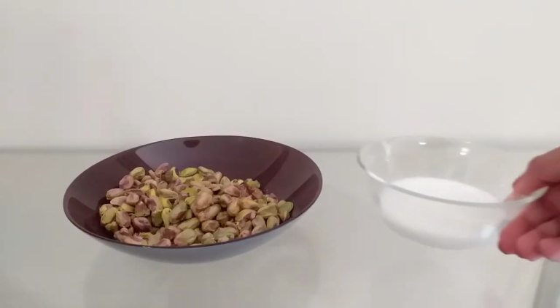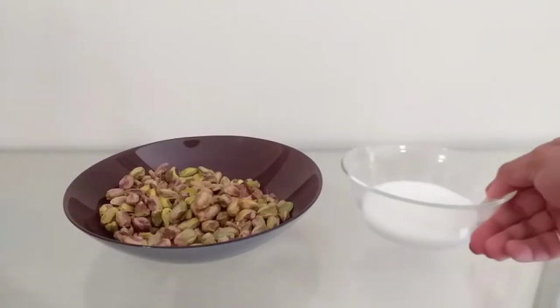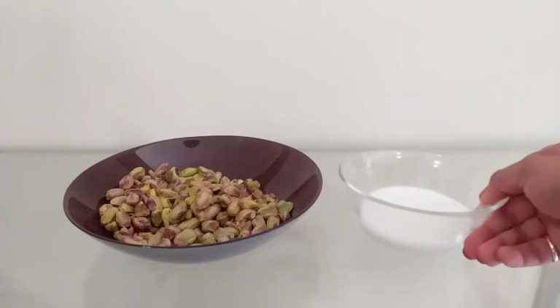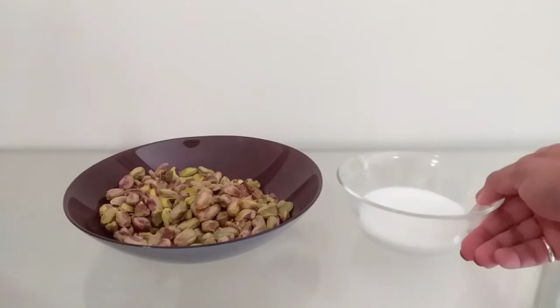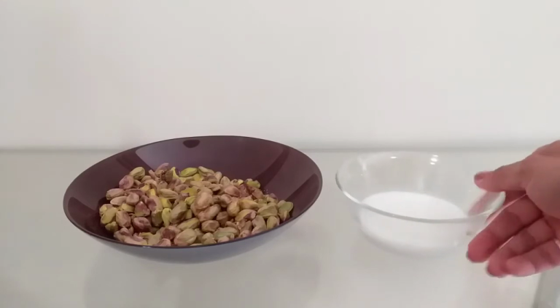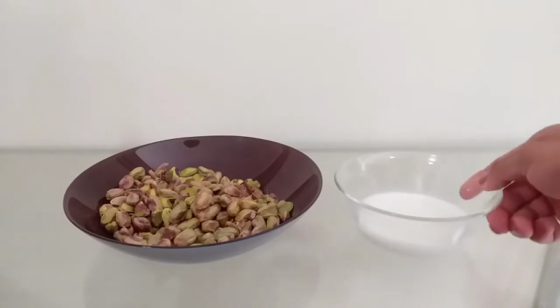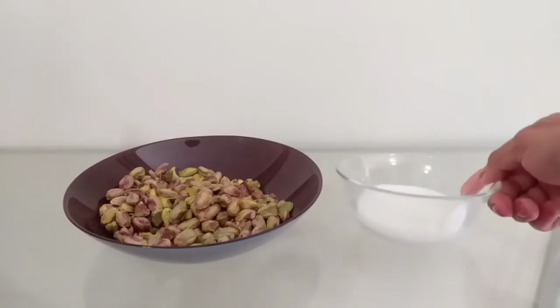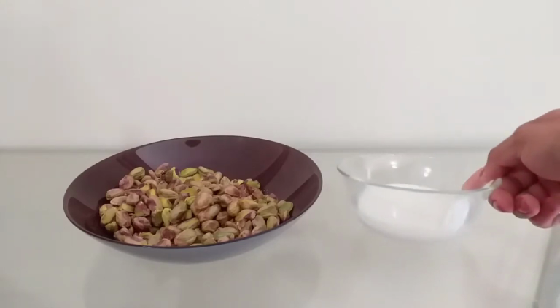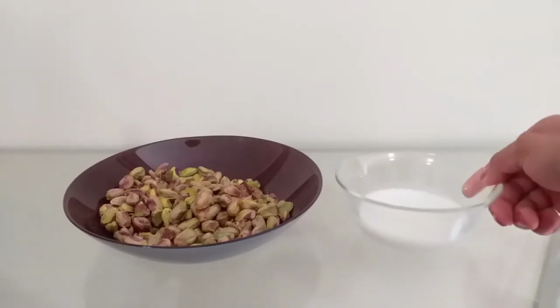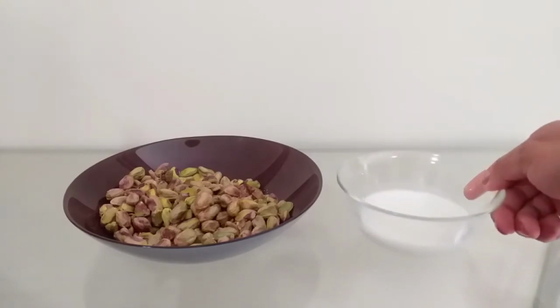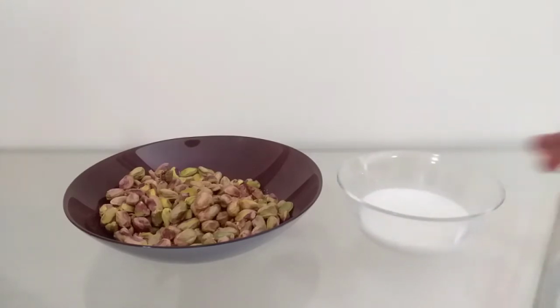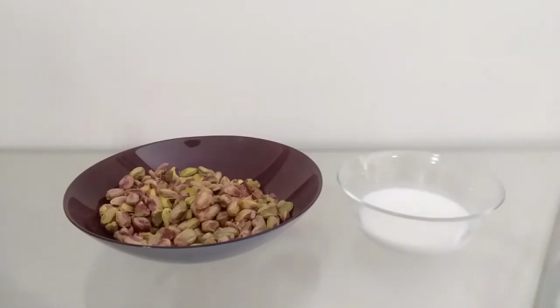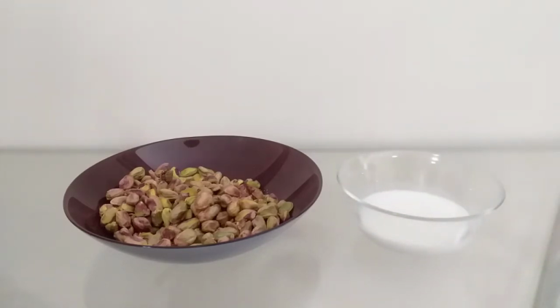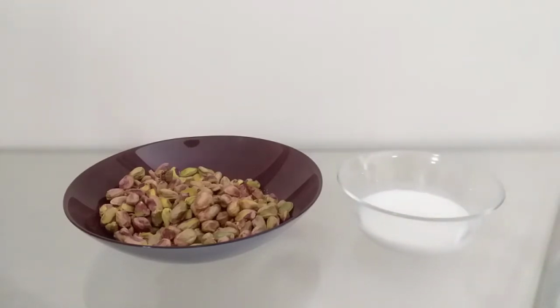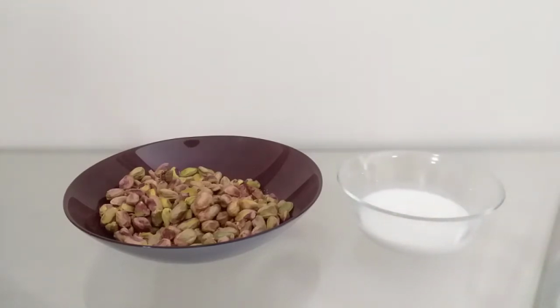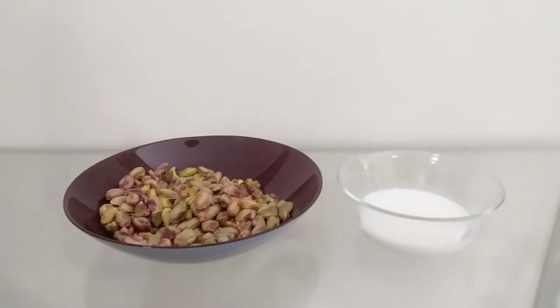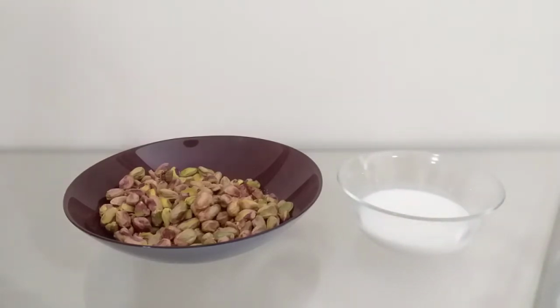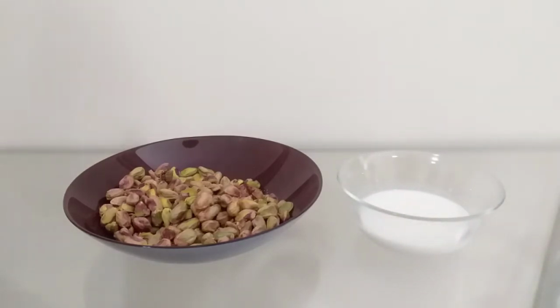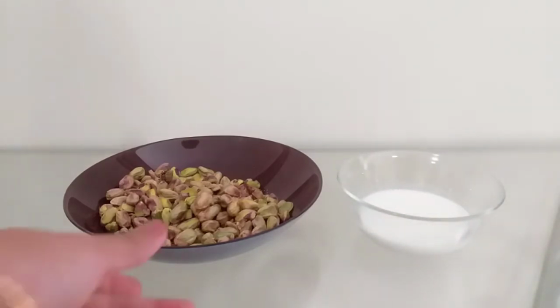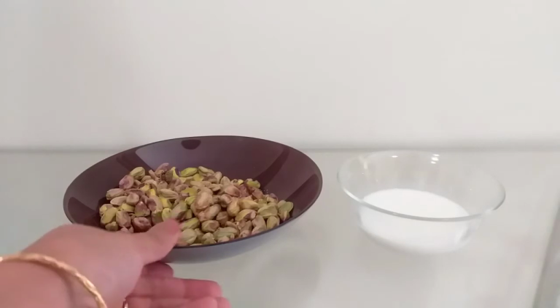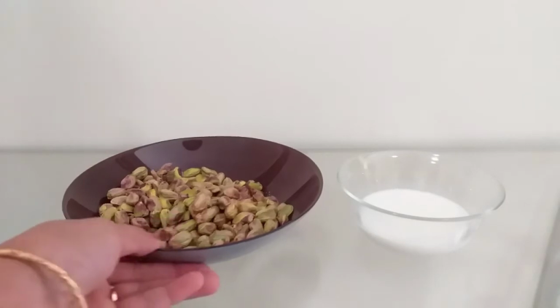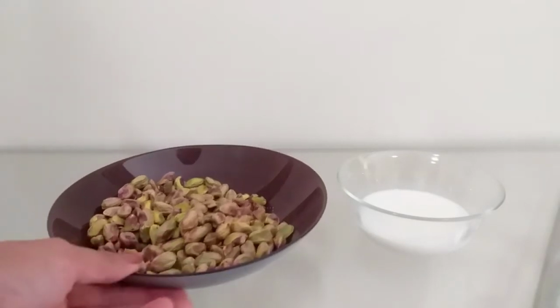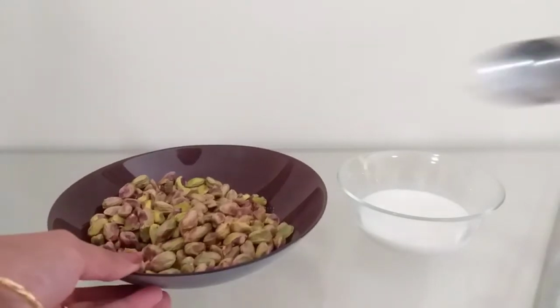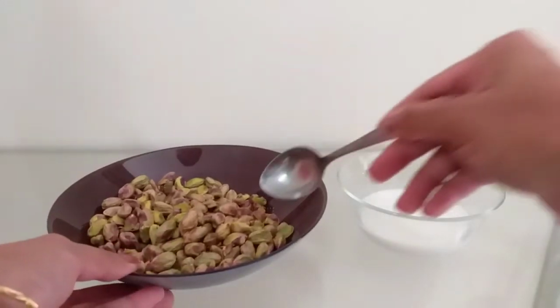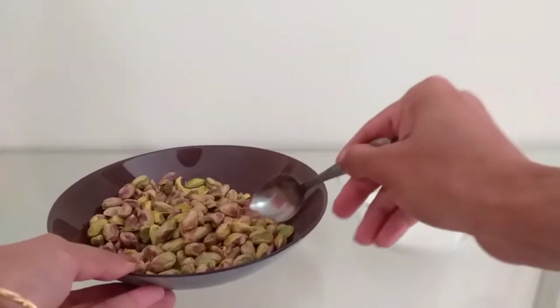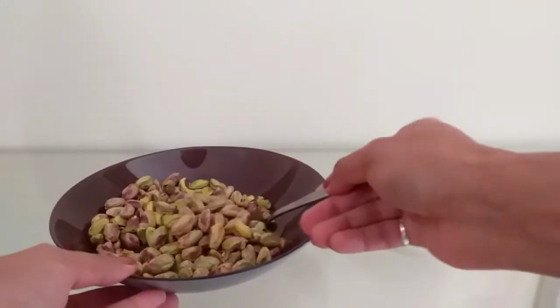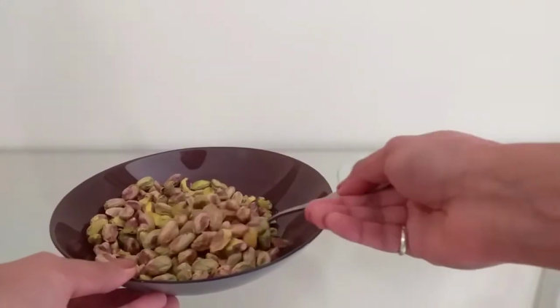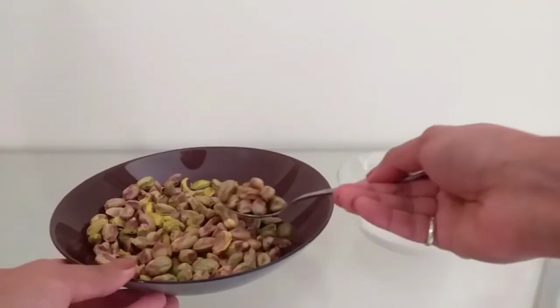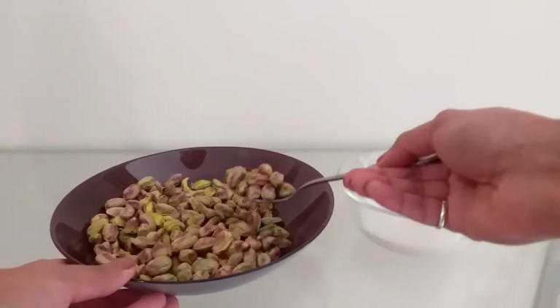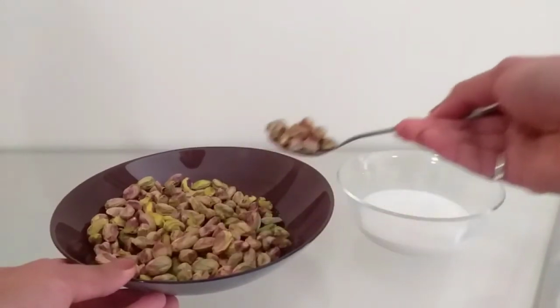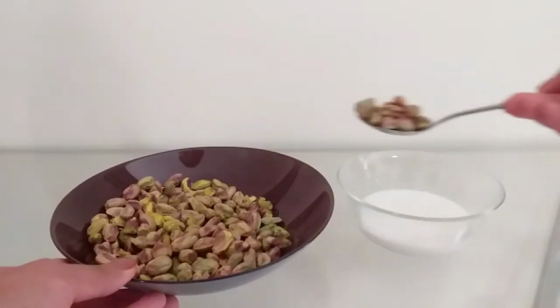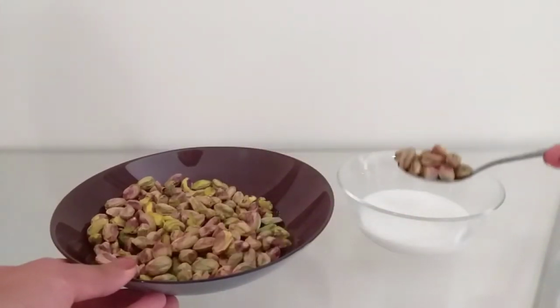Put some salt in a bowl. Add a pista to clean it.